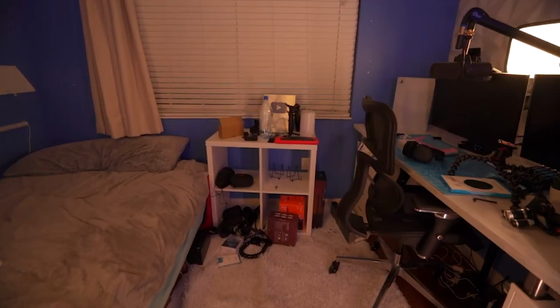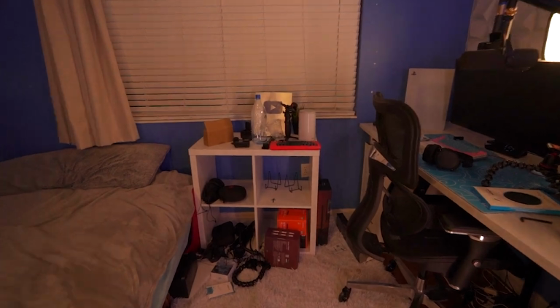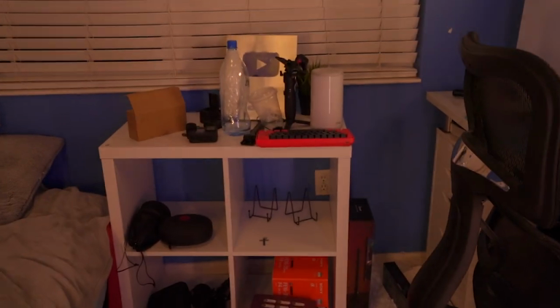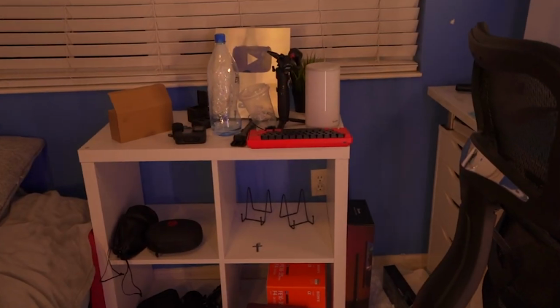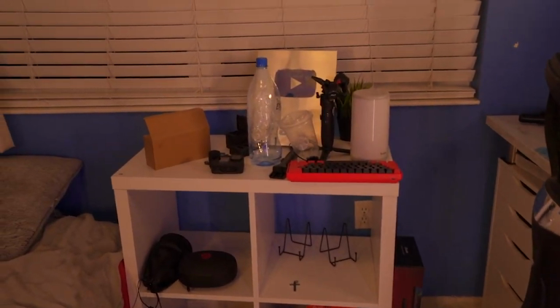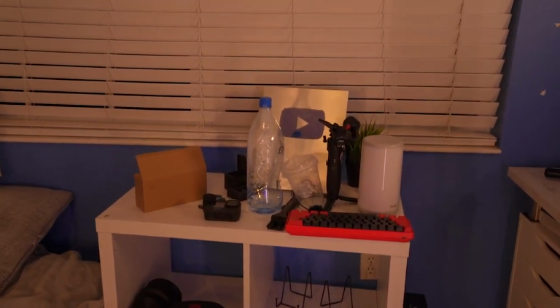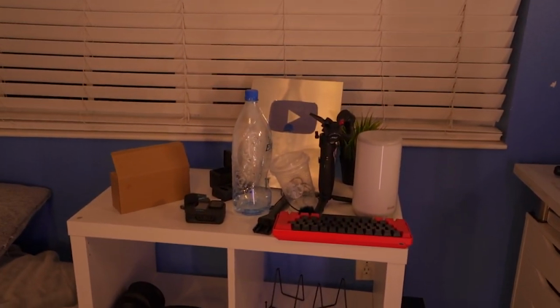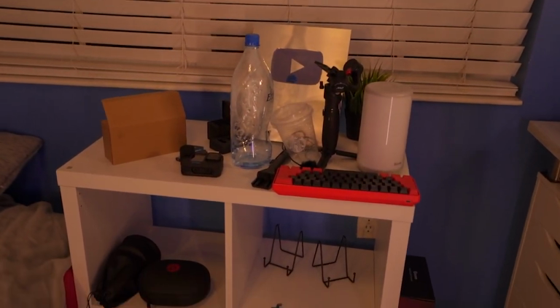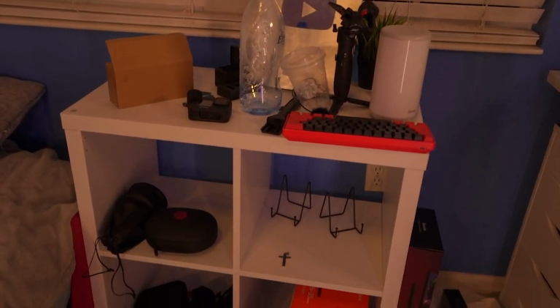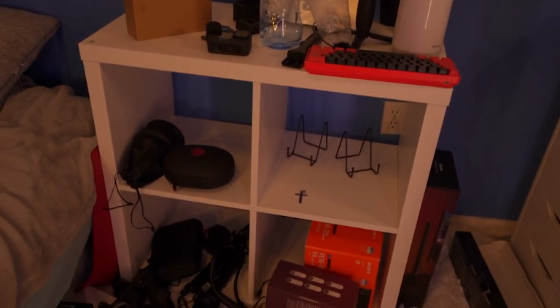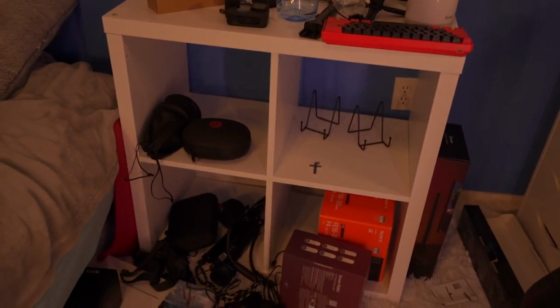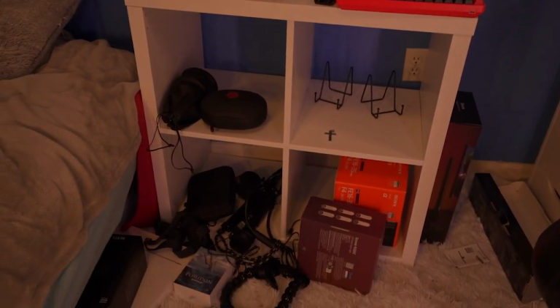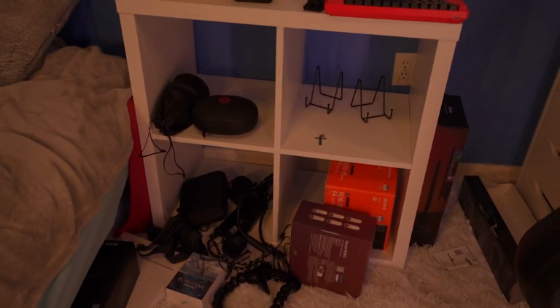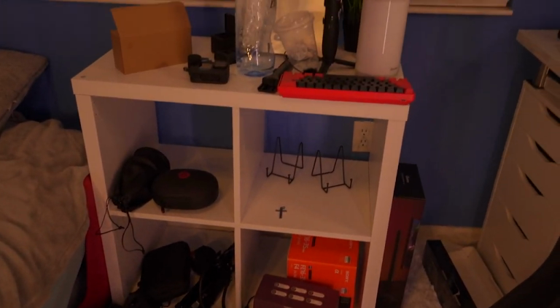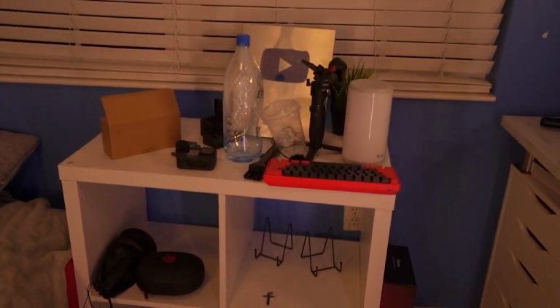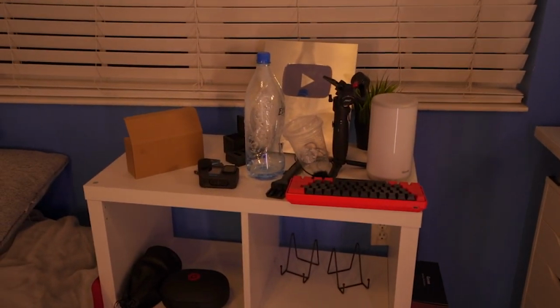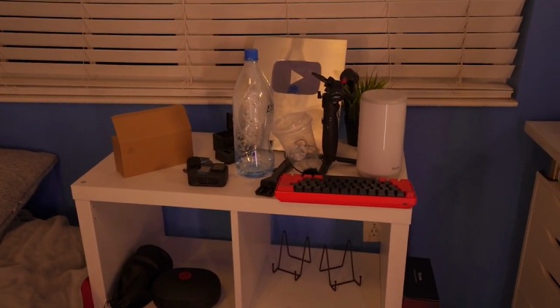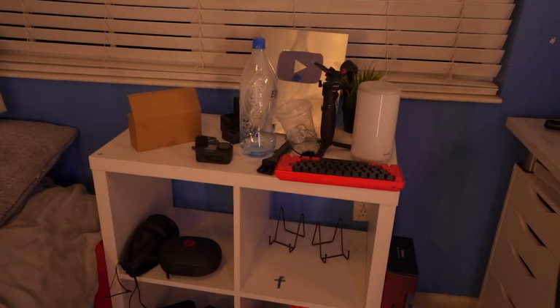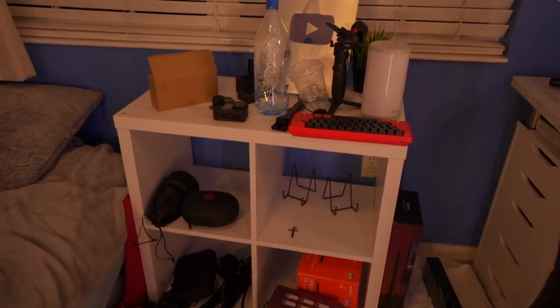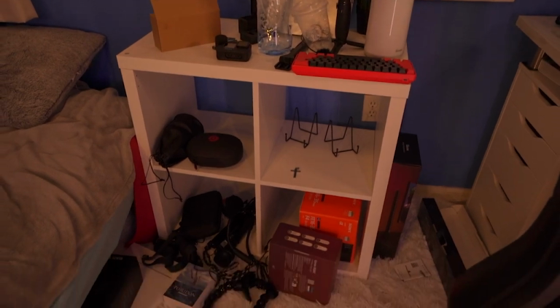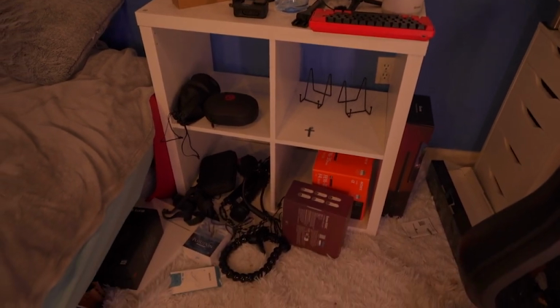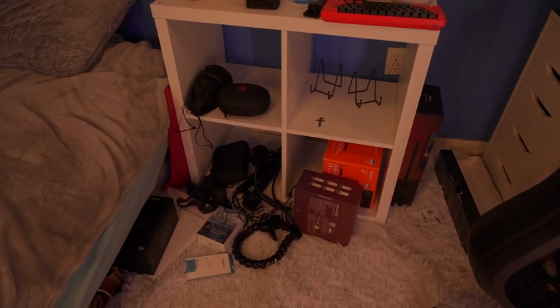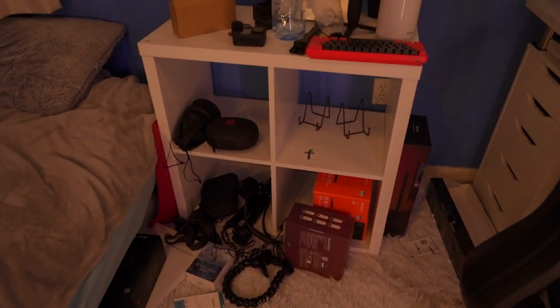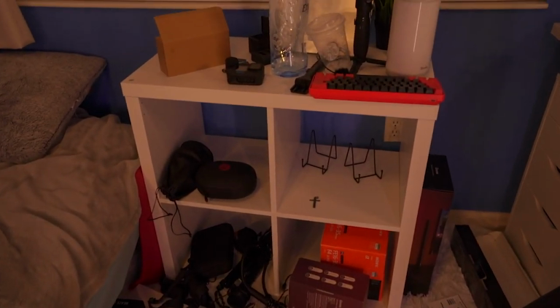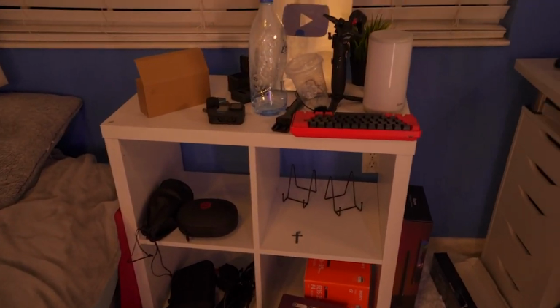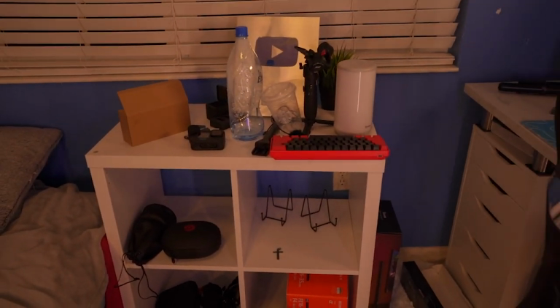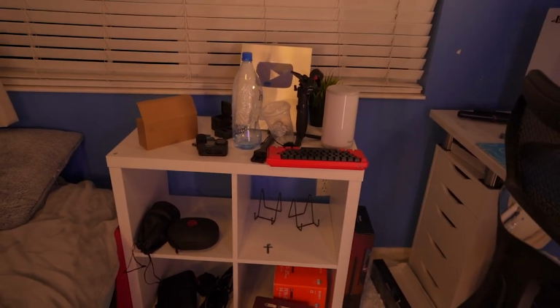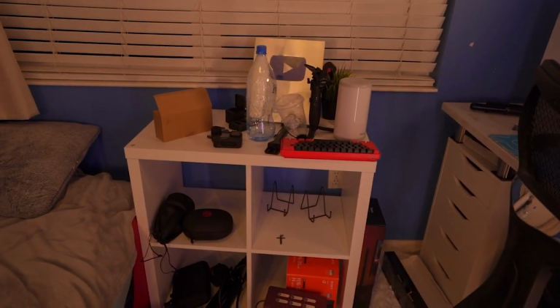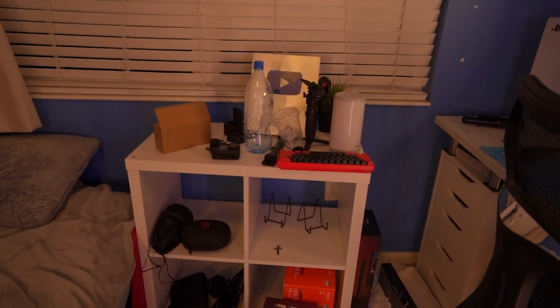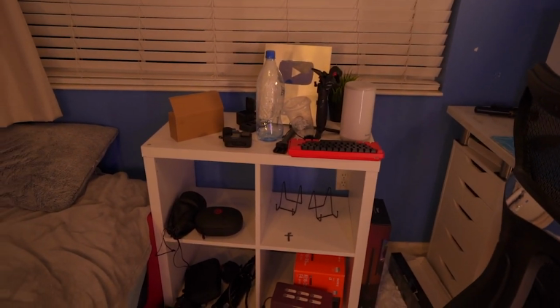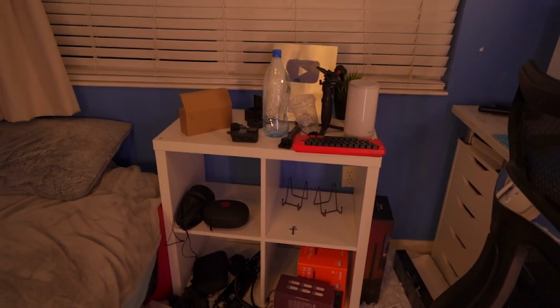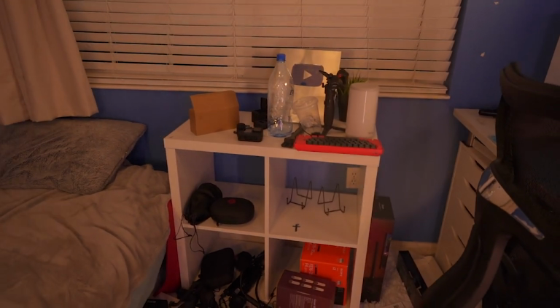I think the first thing I'm going to do is just clear out this shelf over here. There's just a bunch of random crap, to be honest — just way too much — so I'm just going to clear this out and then actually organize it.